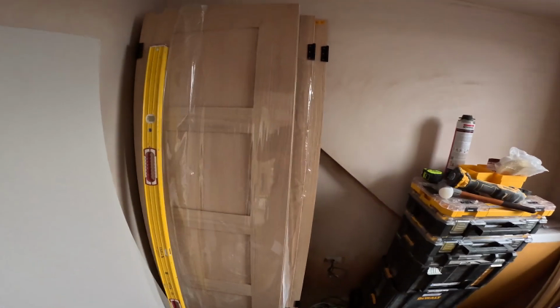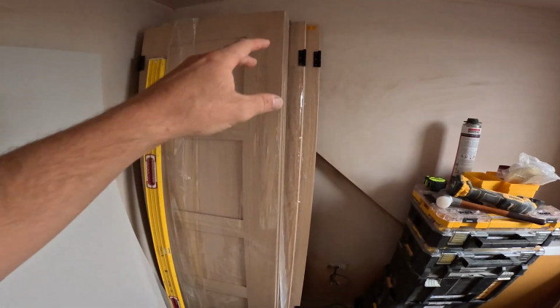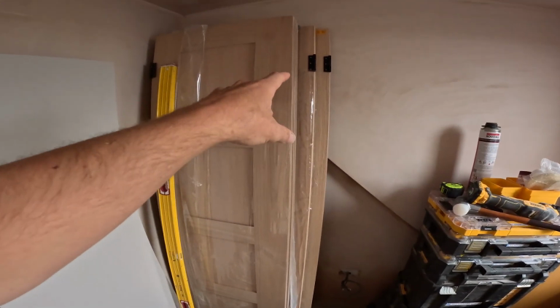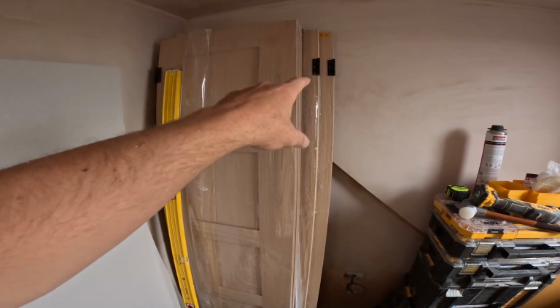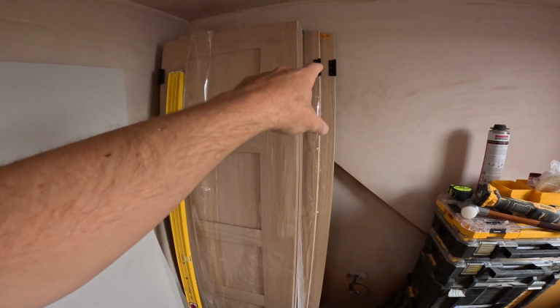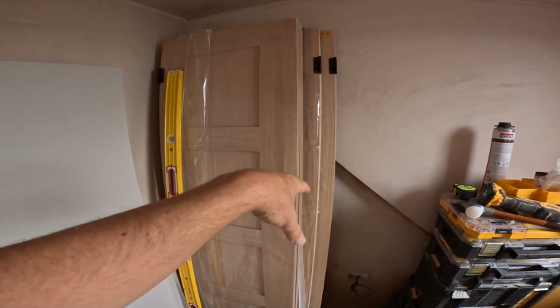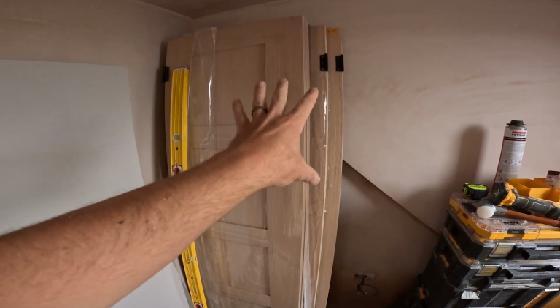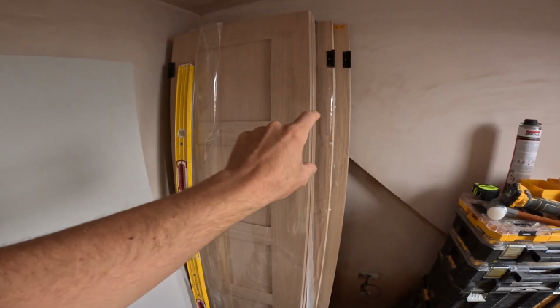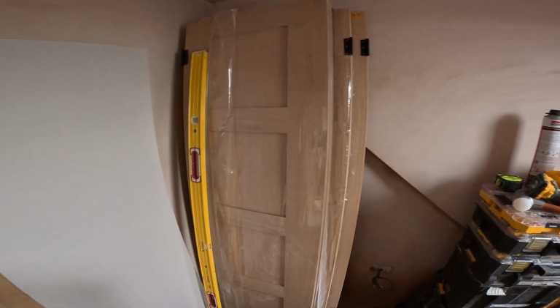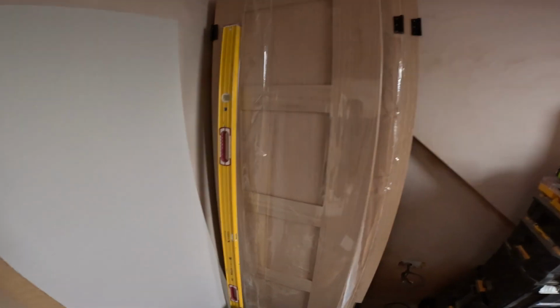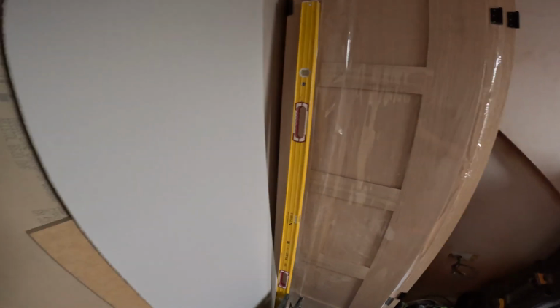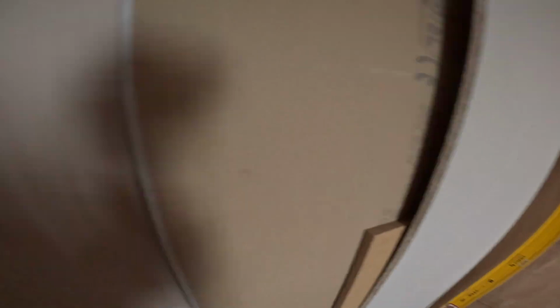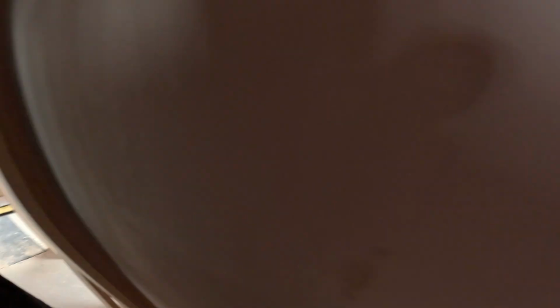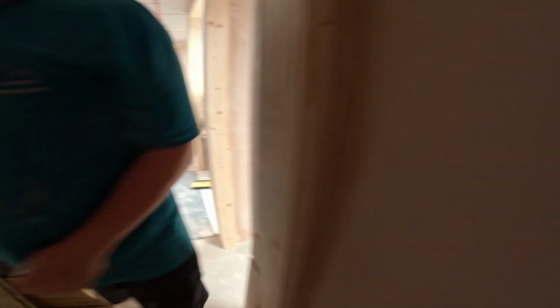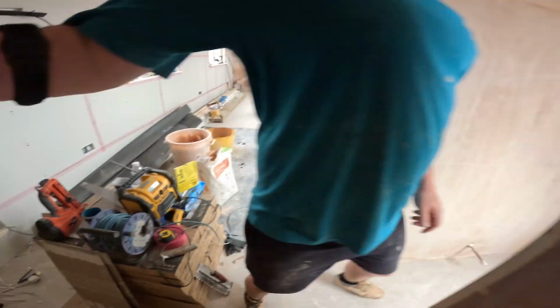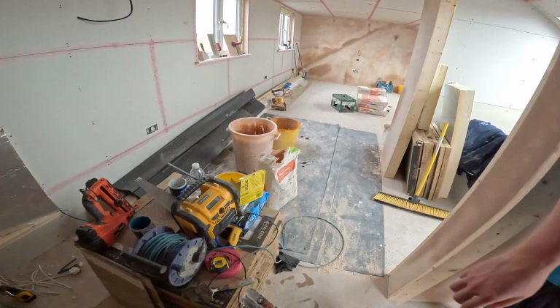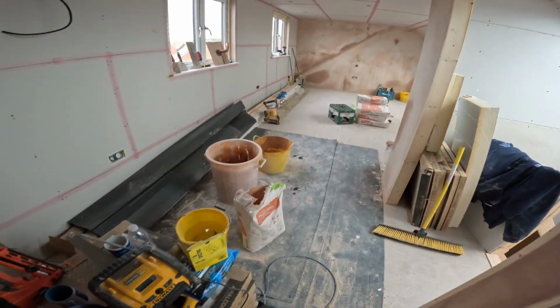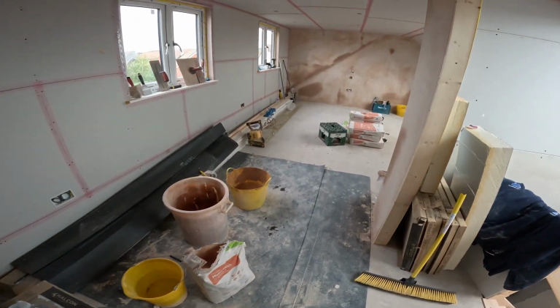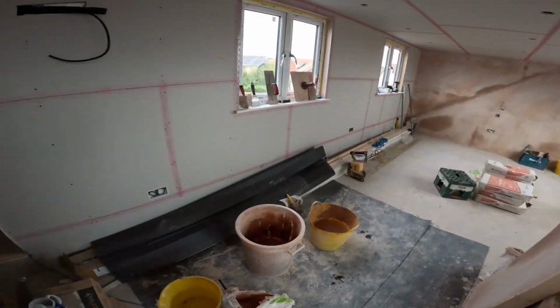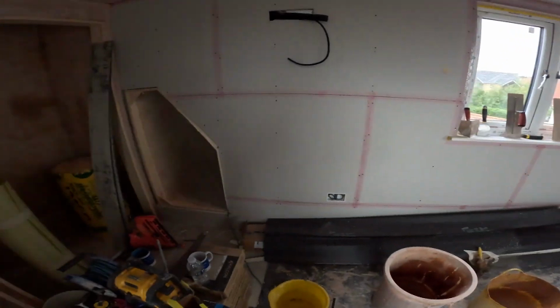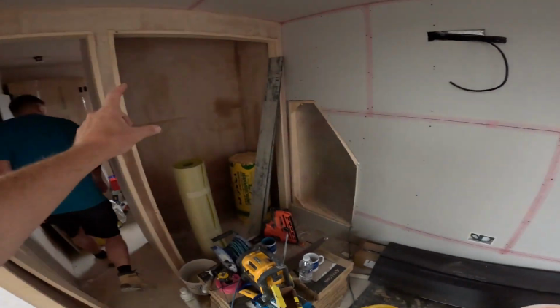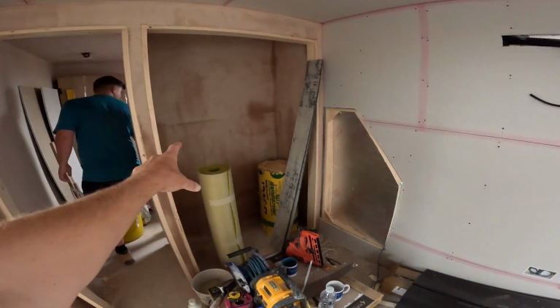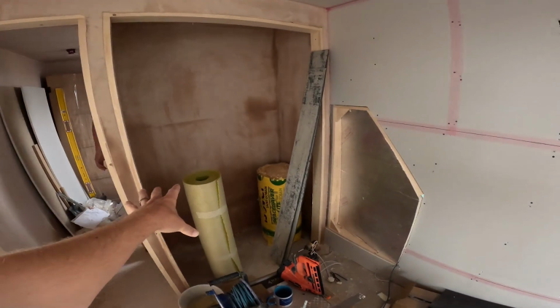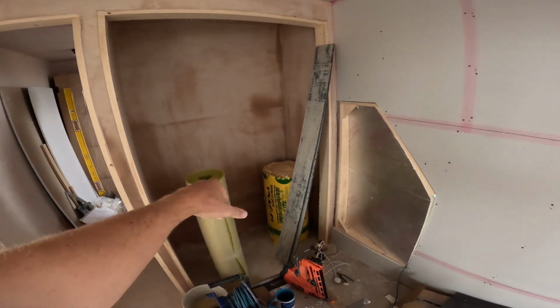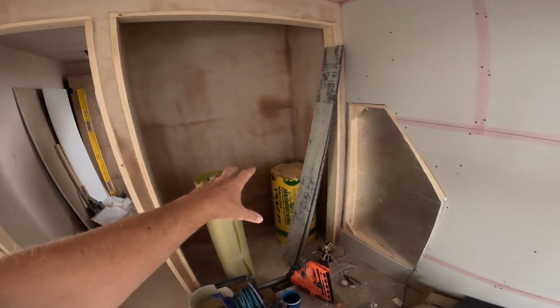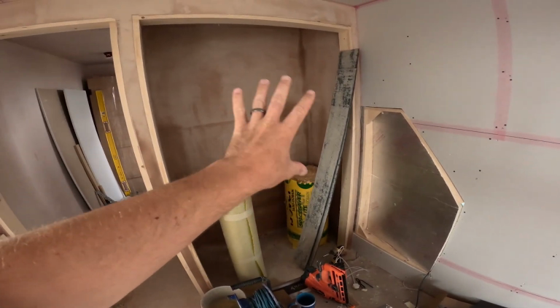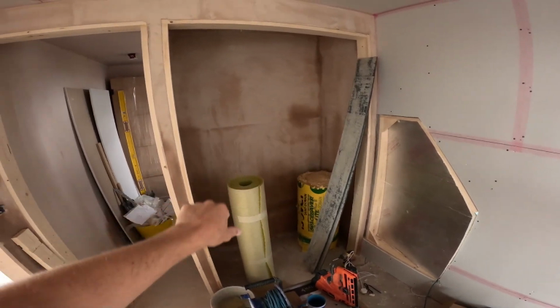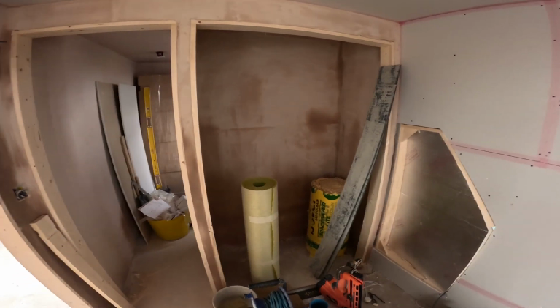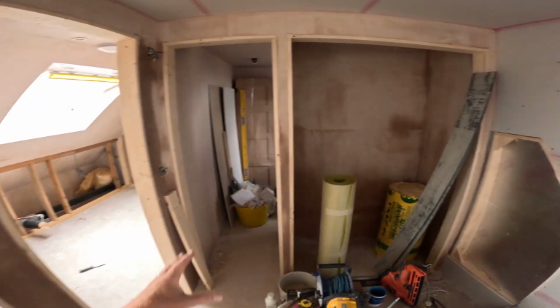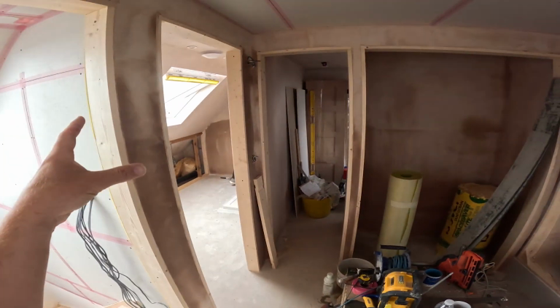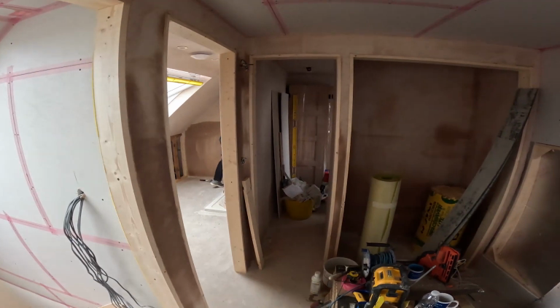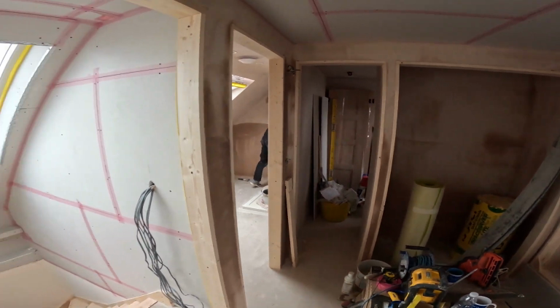One of the lads had a bit of spare time so I've had him out here already just pre-hanging the doors and getting all the hinges on ready. The little wardrobes are all plastered now, so that's all good, and the door frames are in as well.